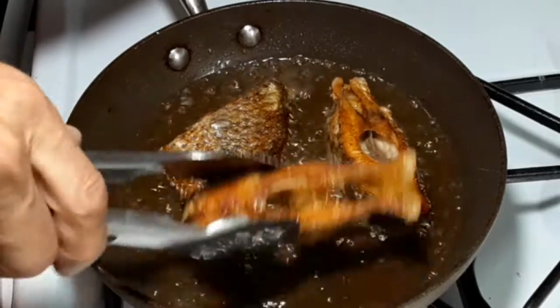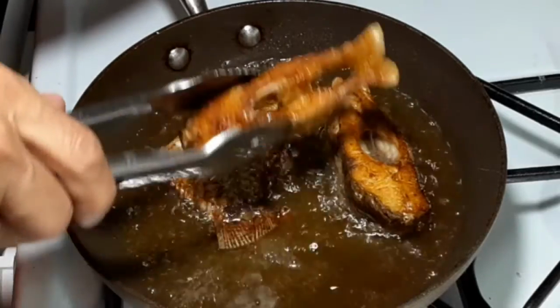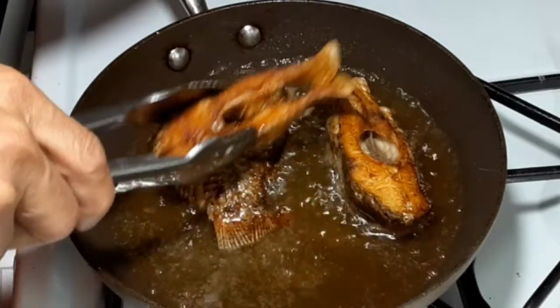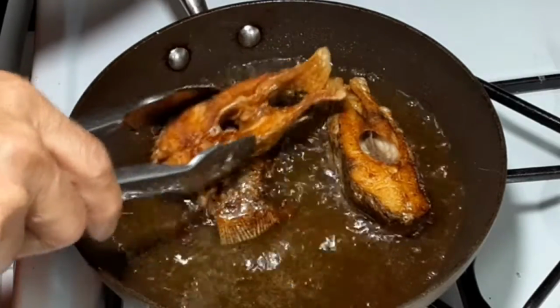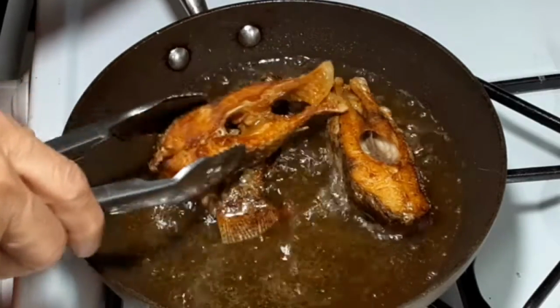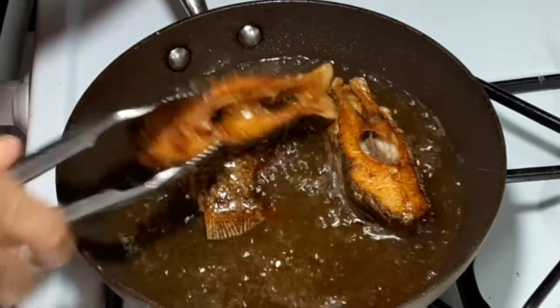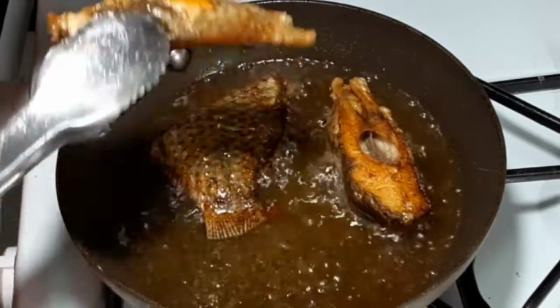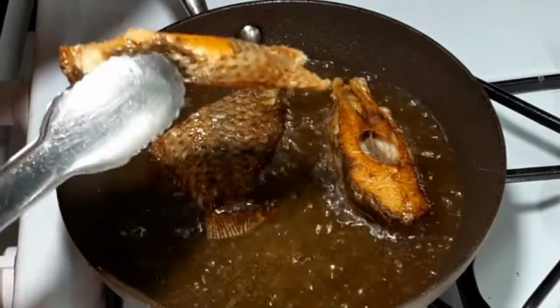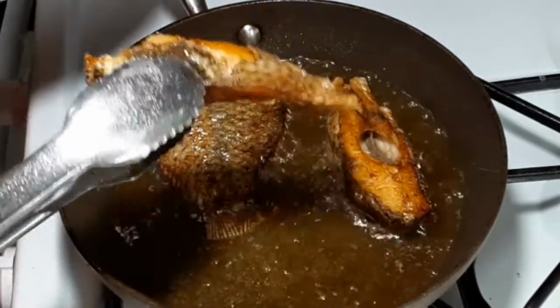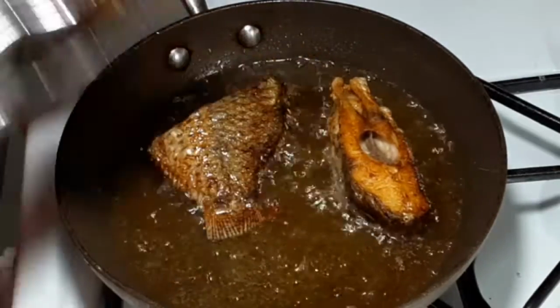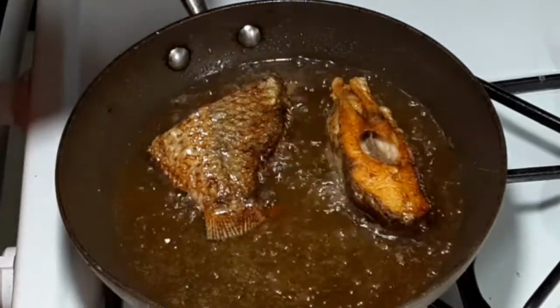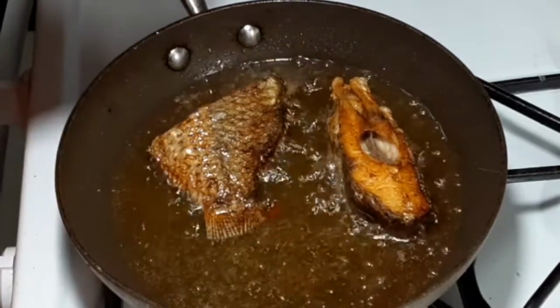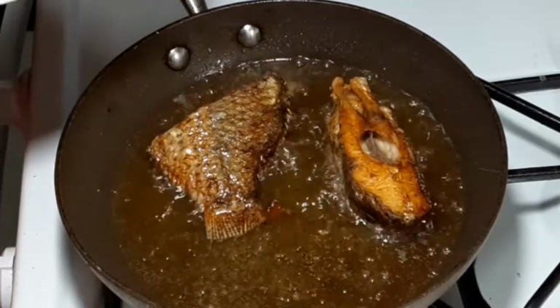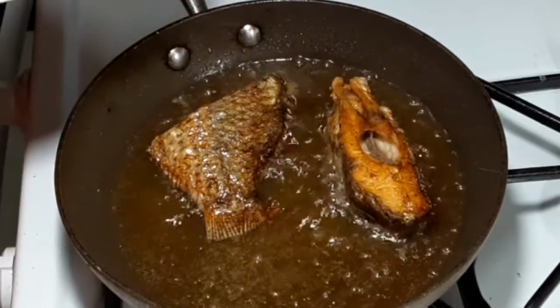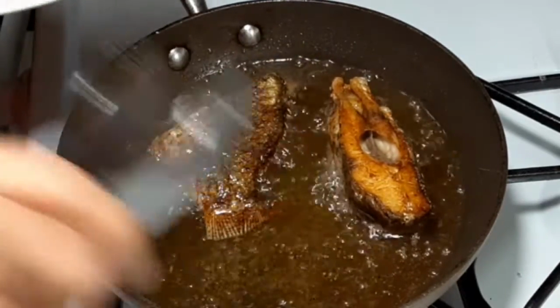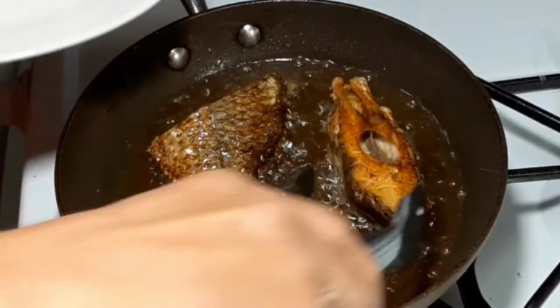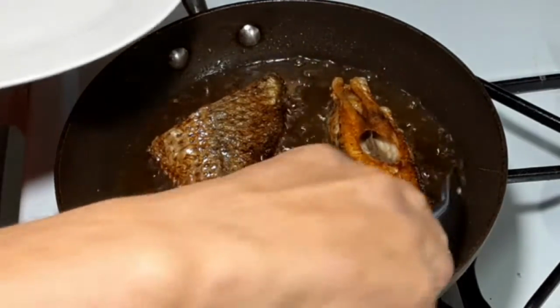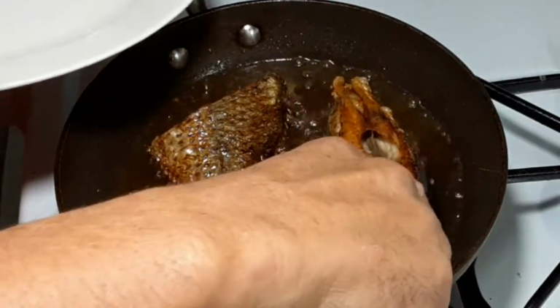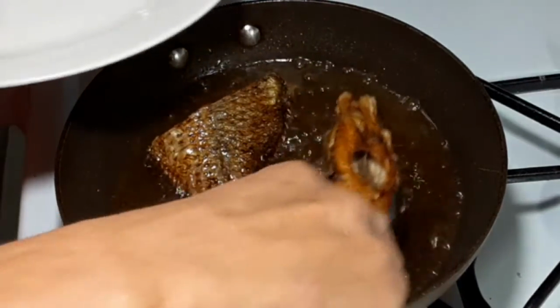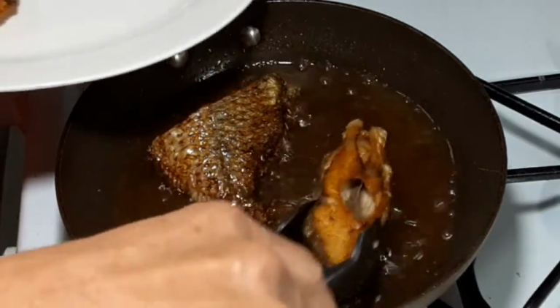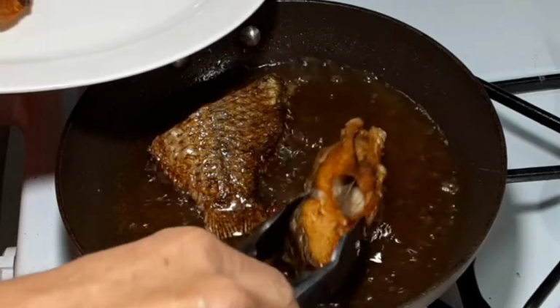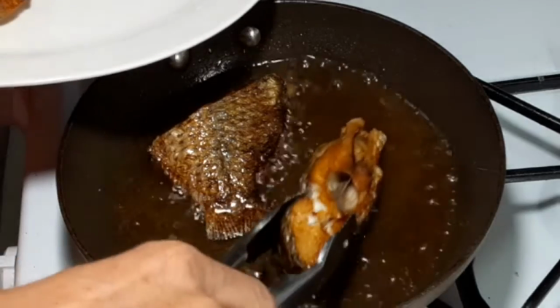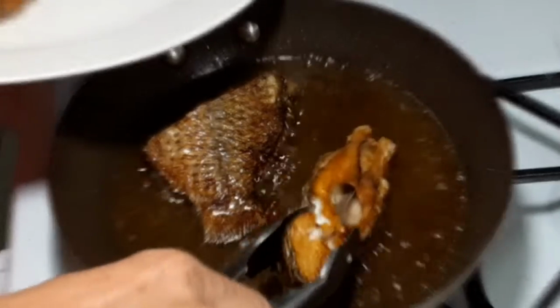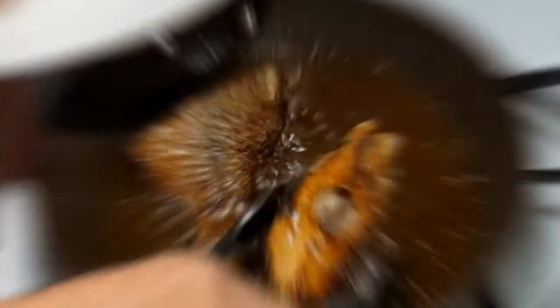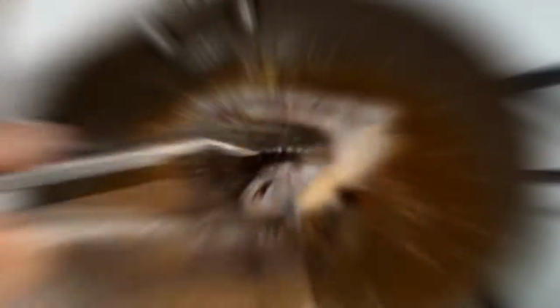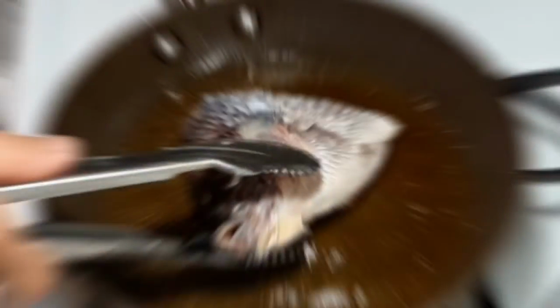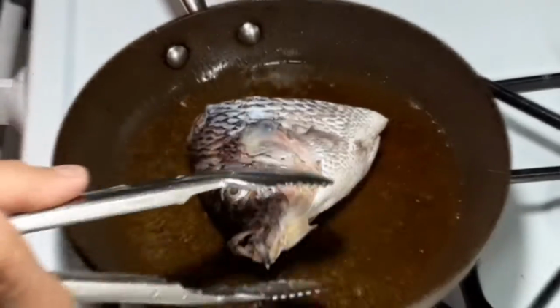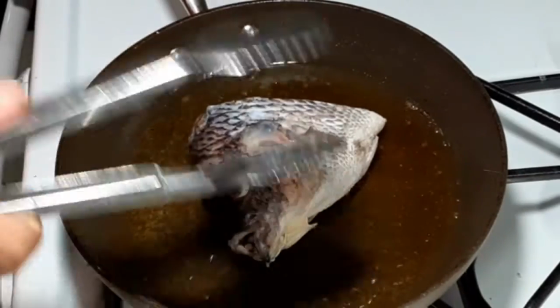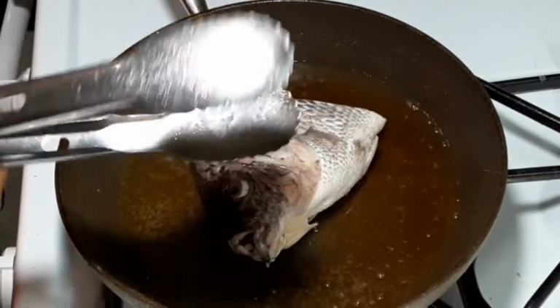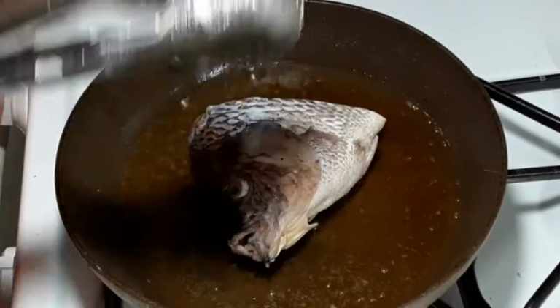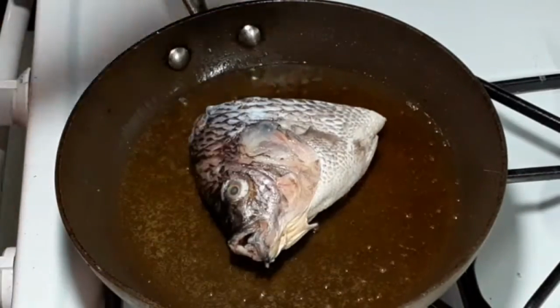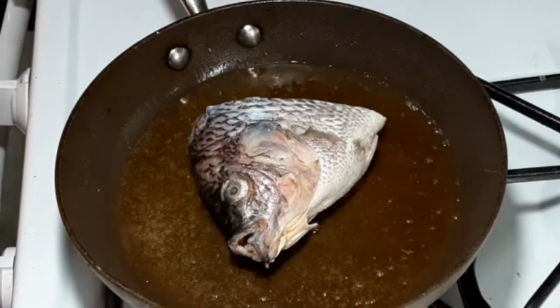Now the fish is cooked, it is time to remove it from the pan and cook the other half of the fish.